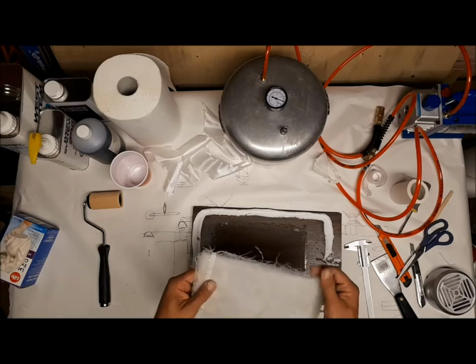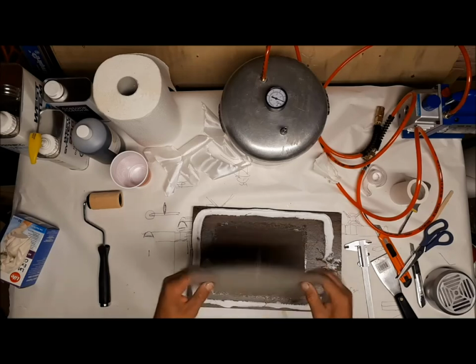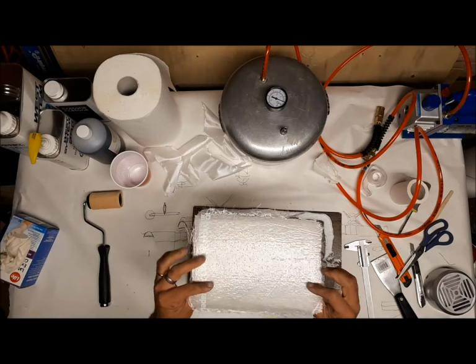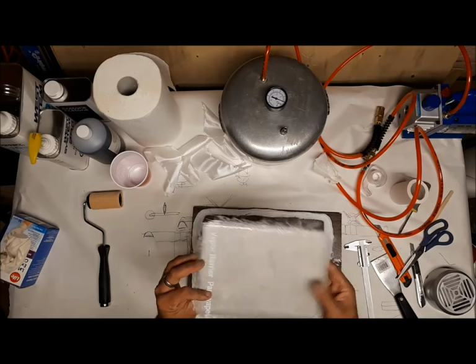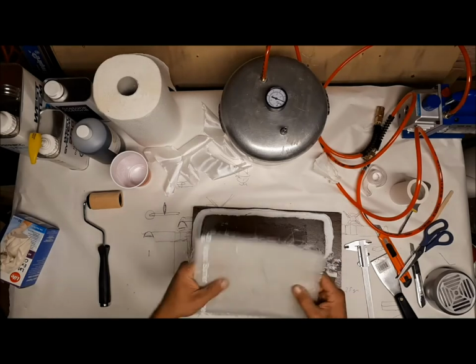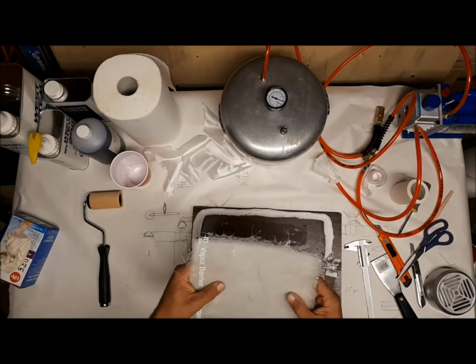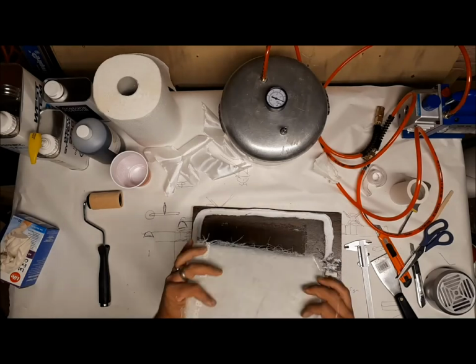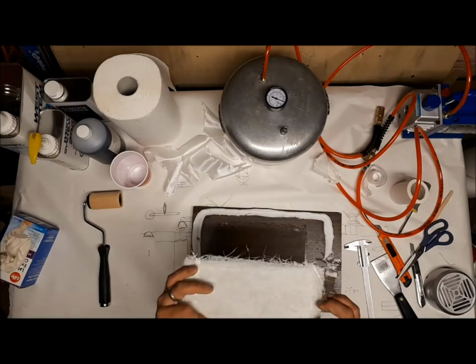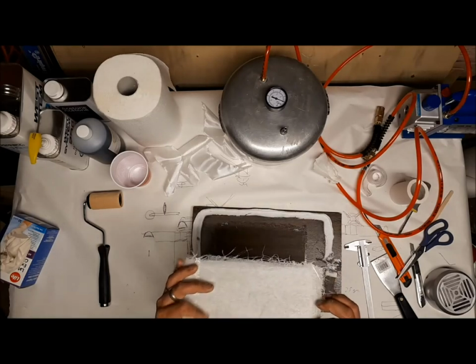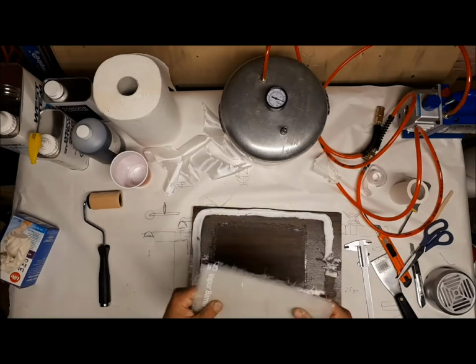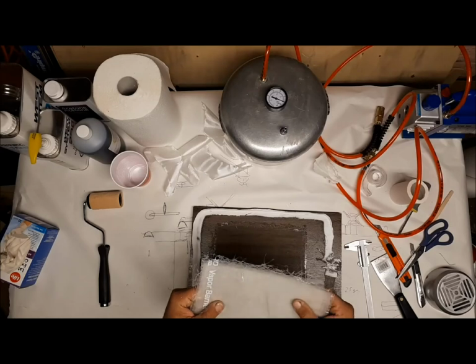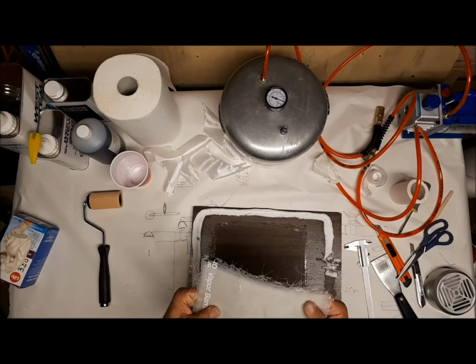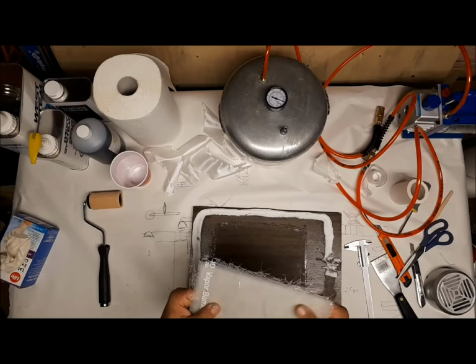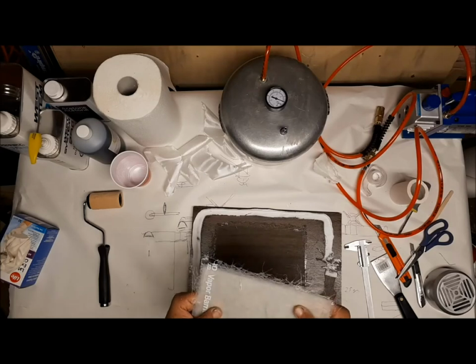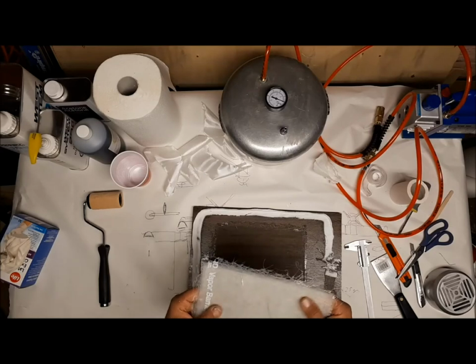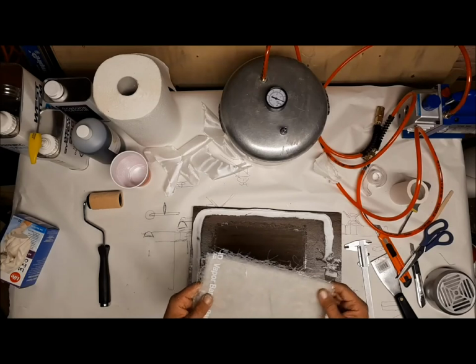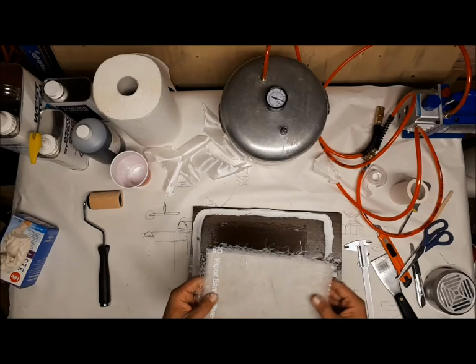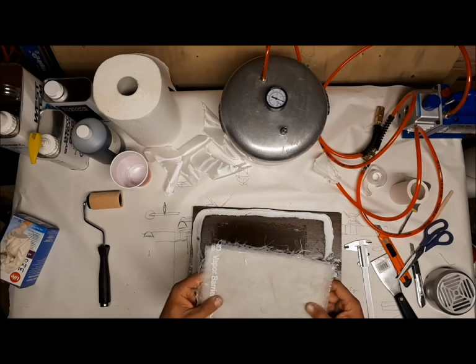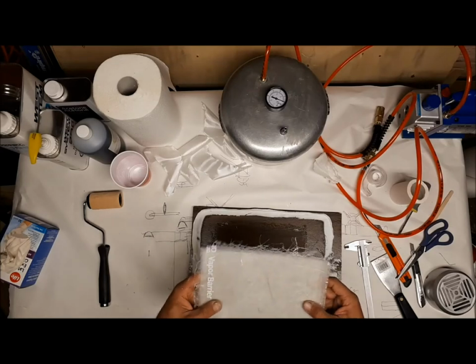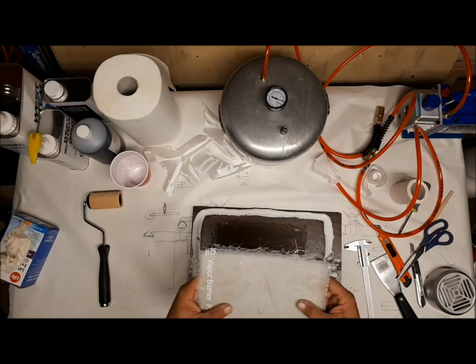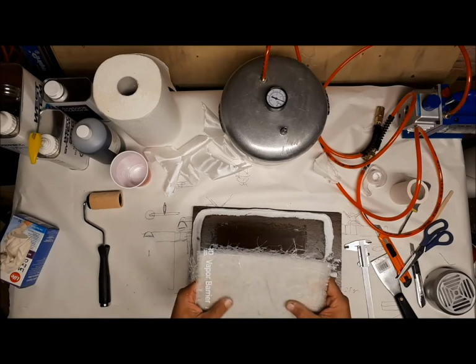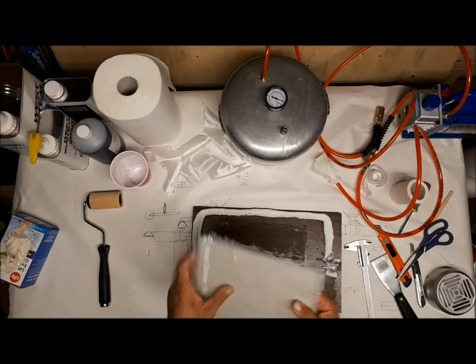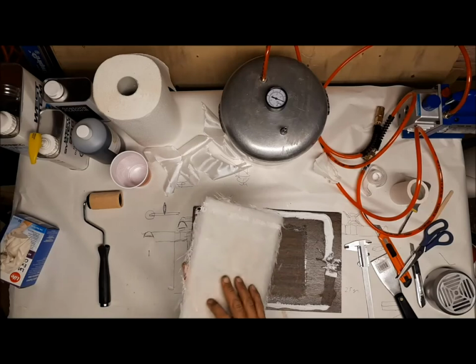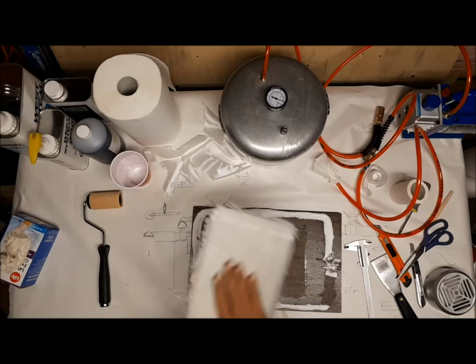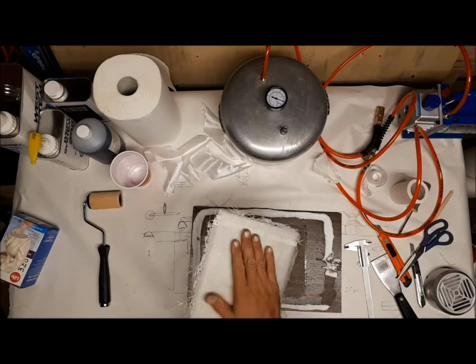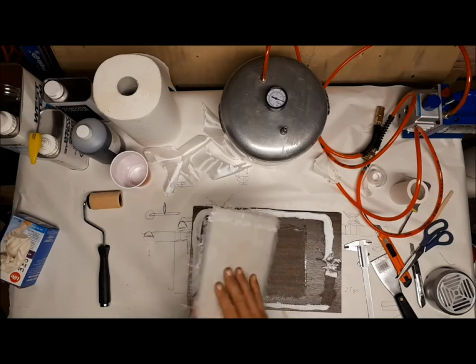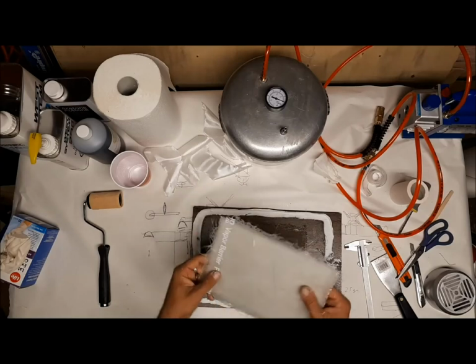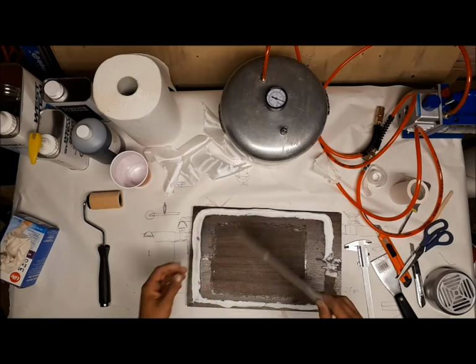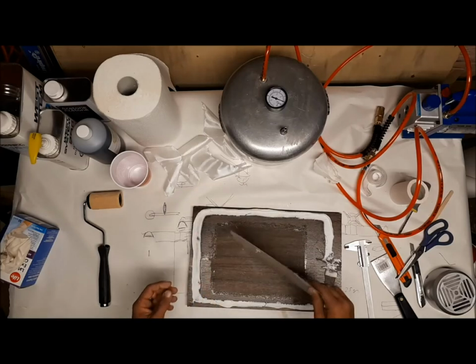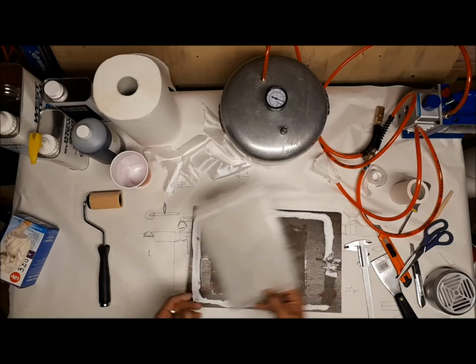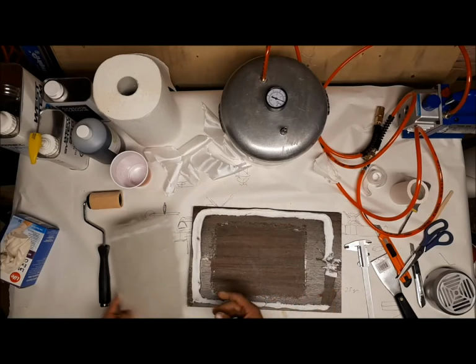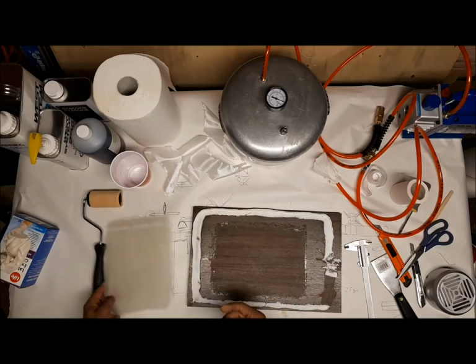Now let it set and do some comparison strand test with the industrial made fiberglass plate.